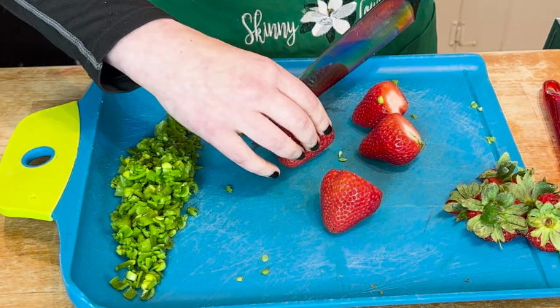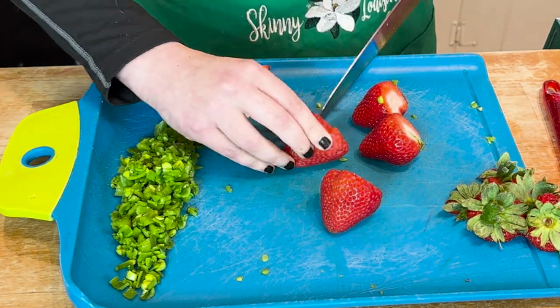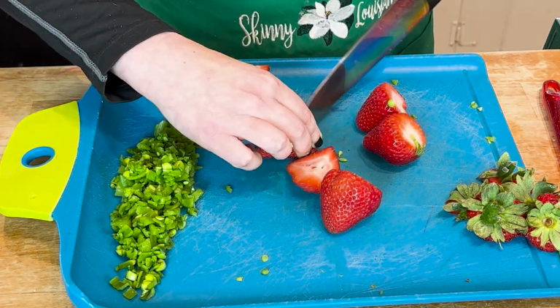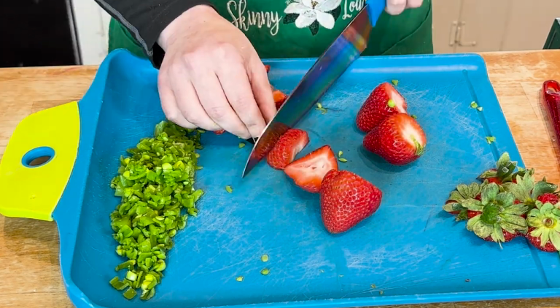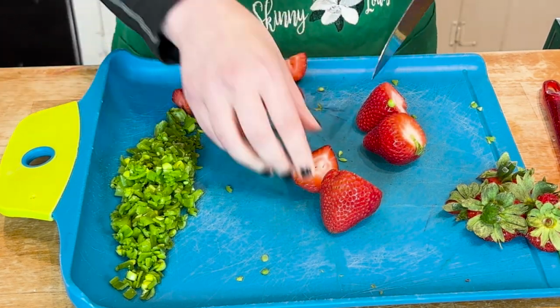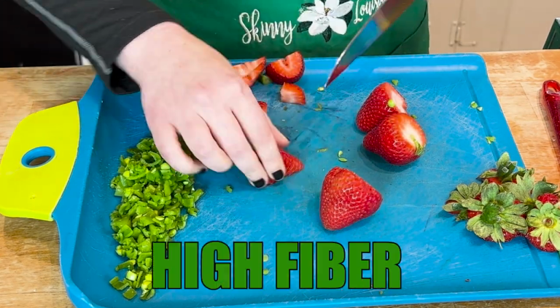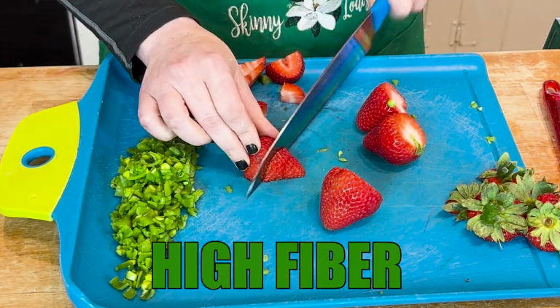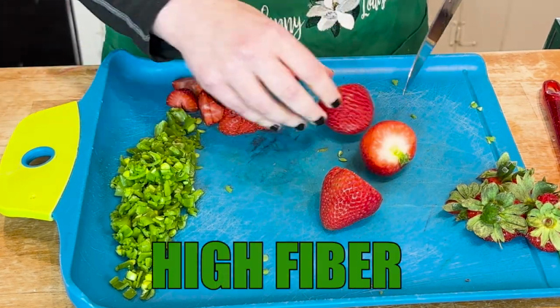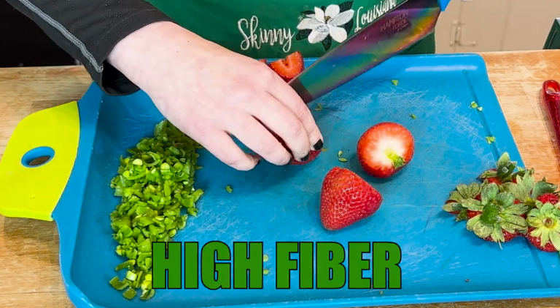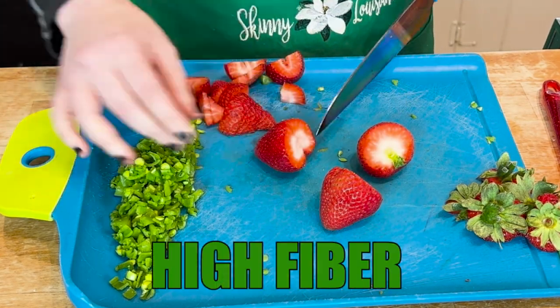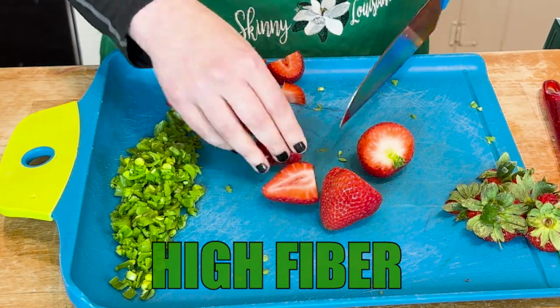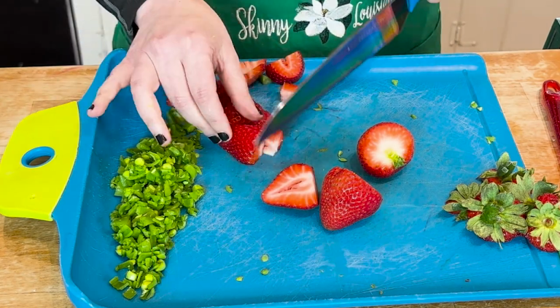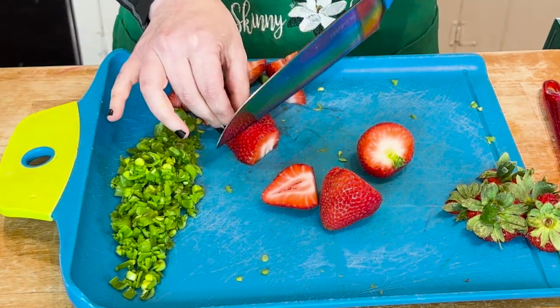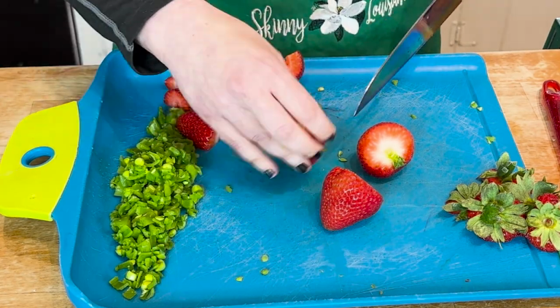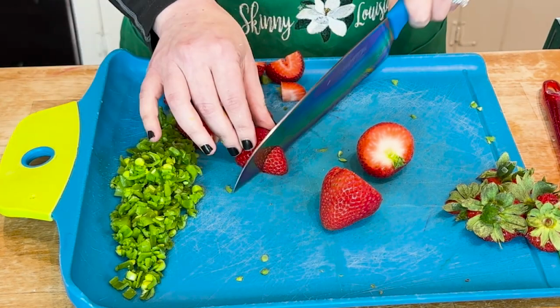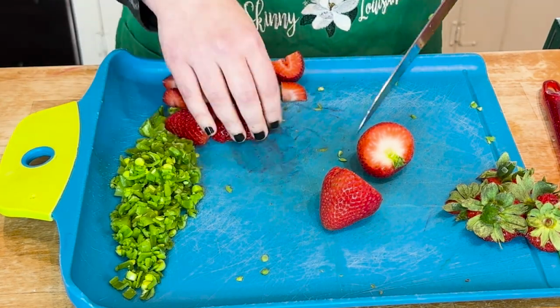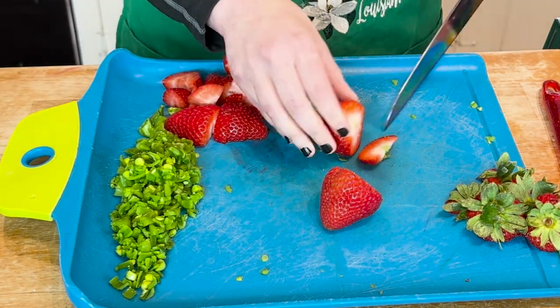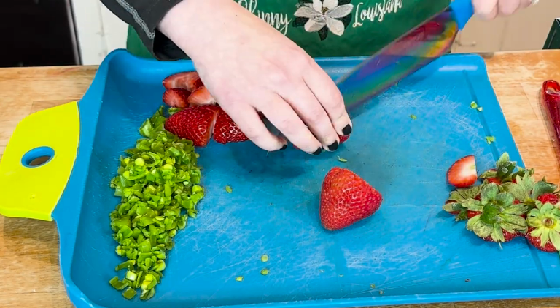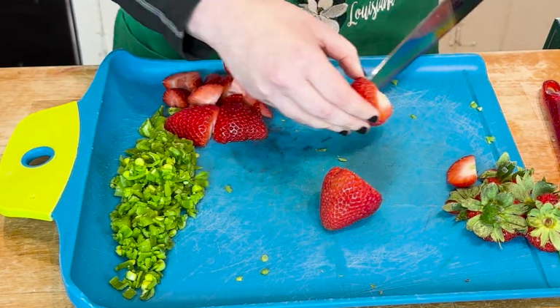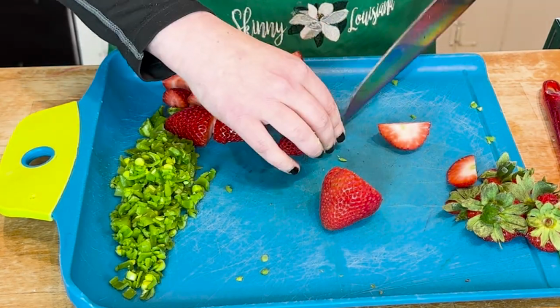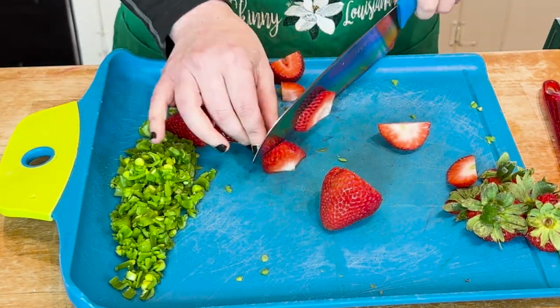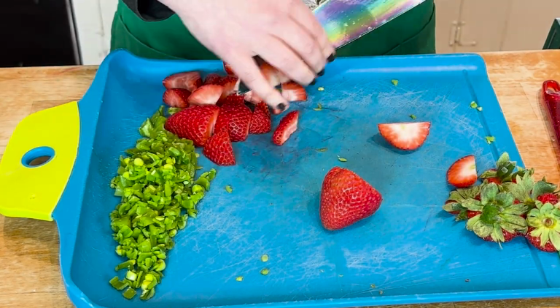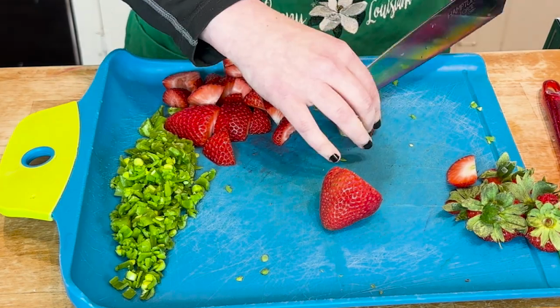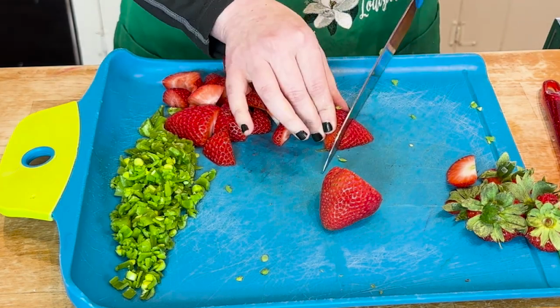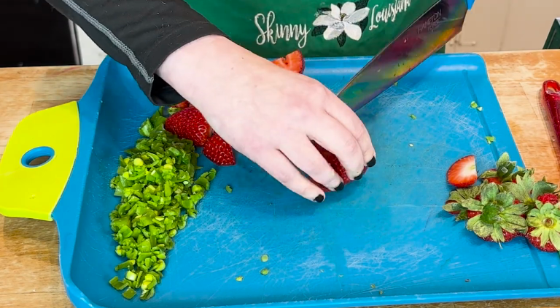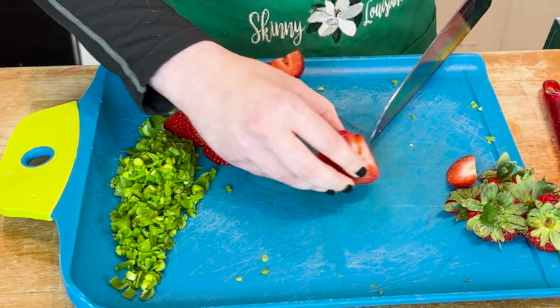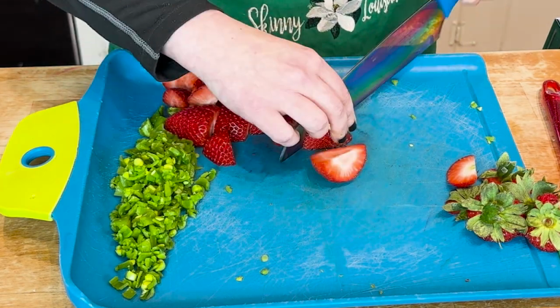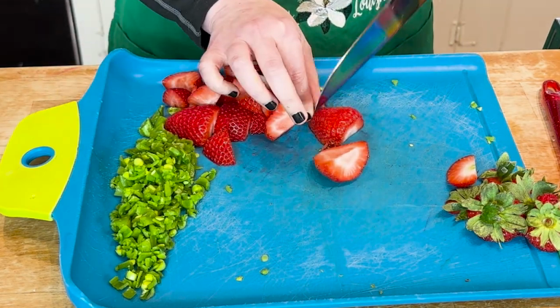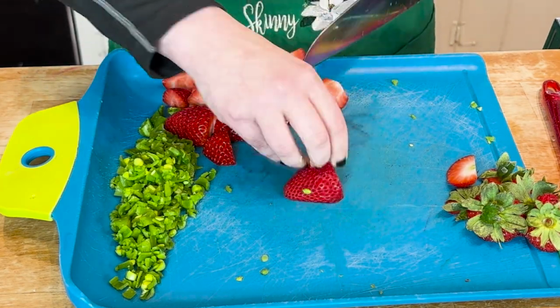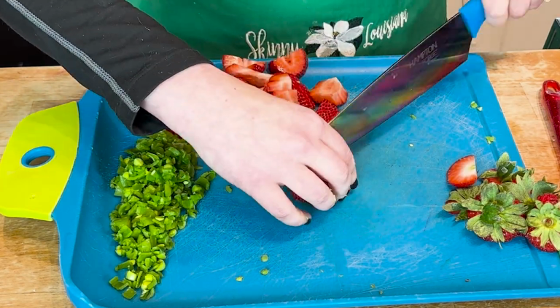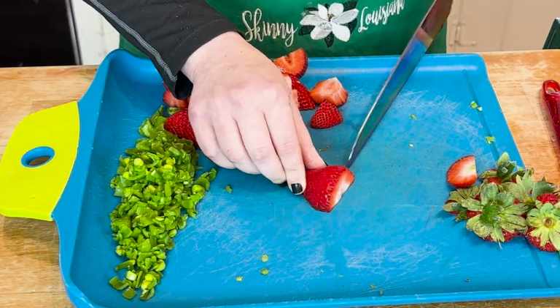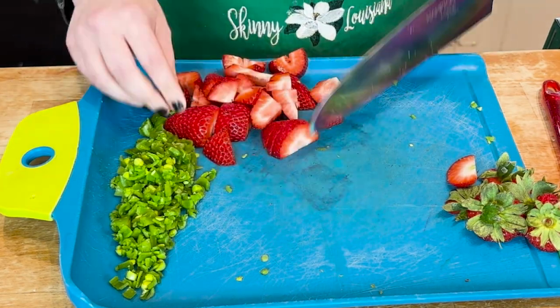The higher the fiber in our fruits, the lower the glycemic index — that's why we like the berries. In fact, I did a whole video about the secret berry that can actually reverse pre-diabetes. You're going to want to watch it — I'll link it next.